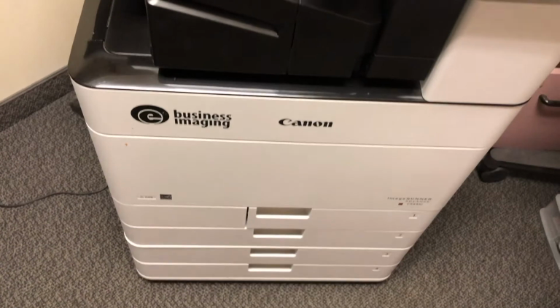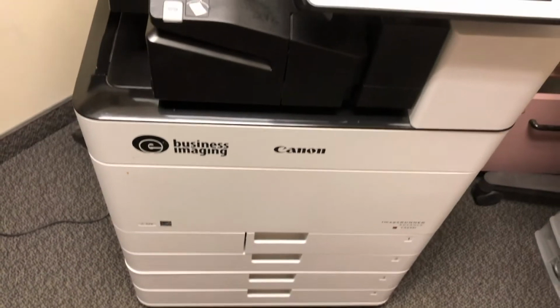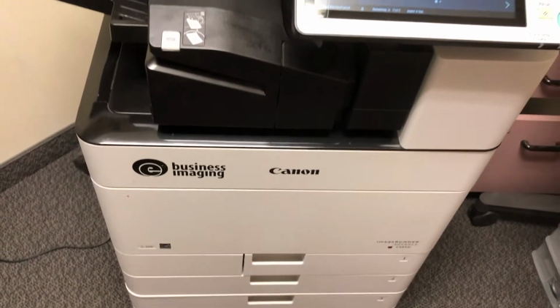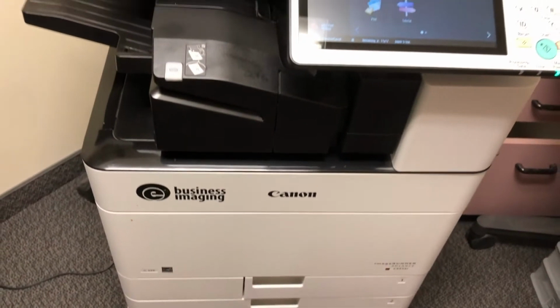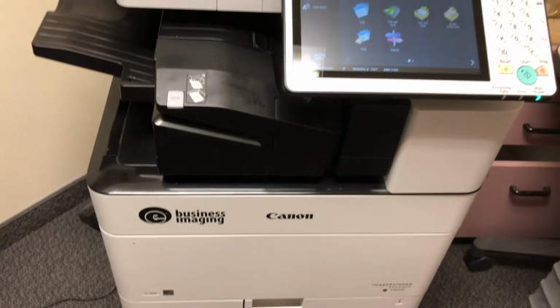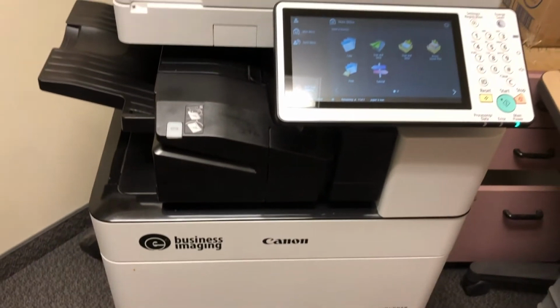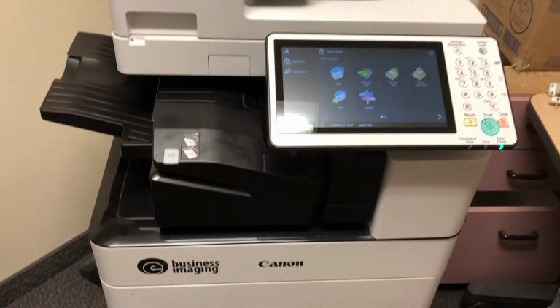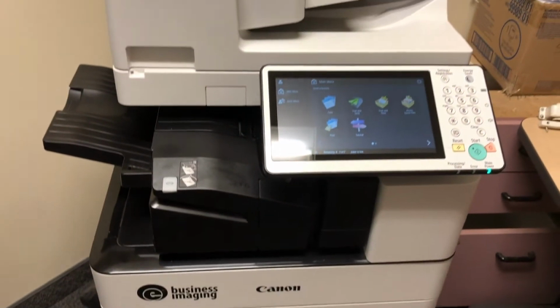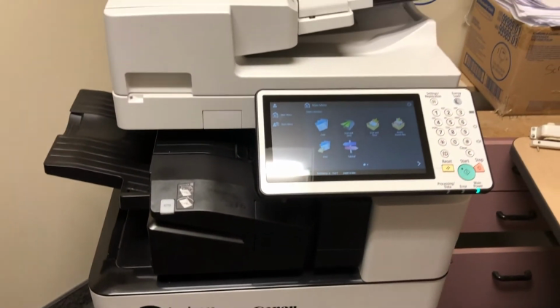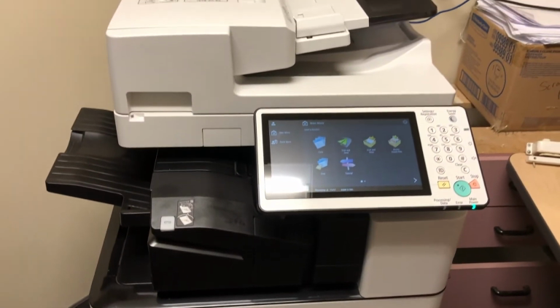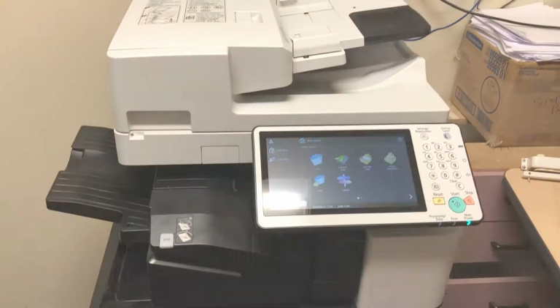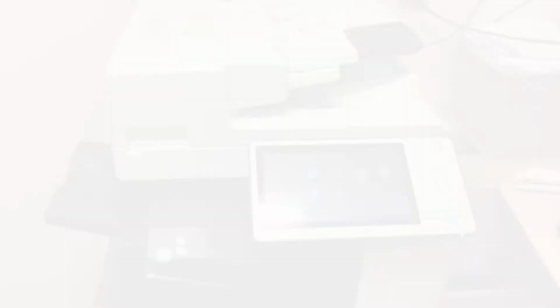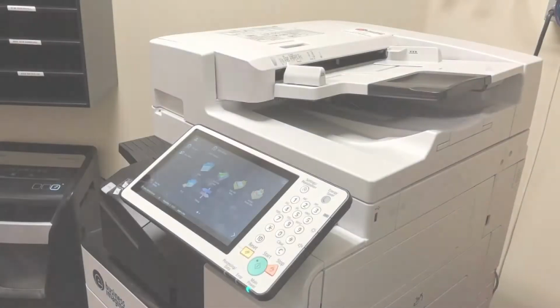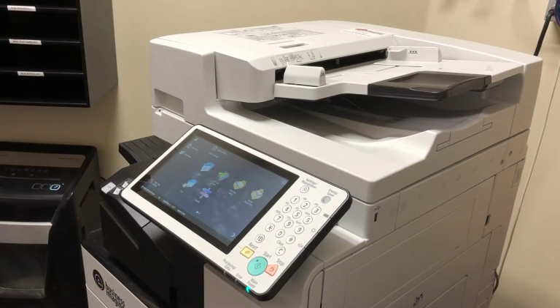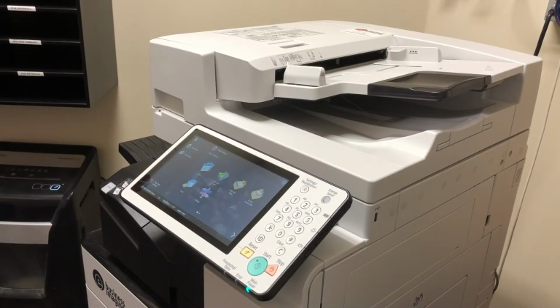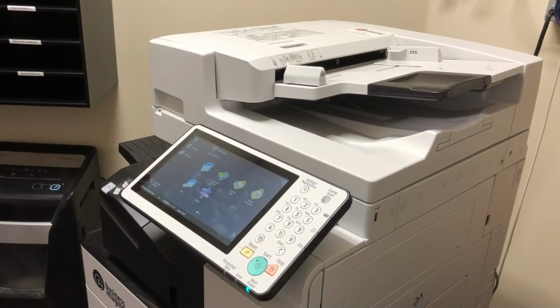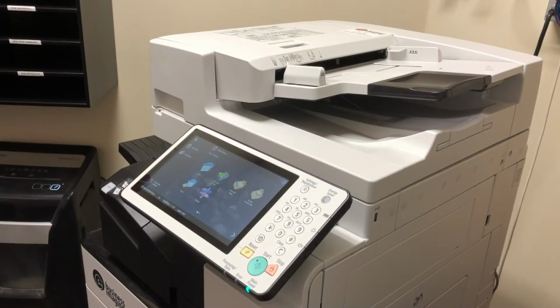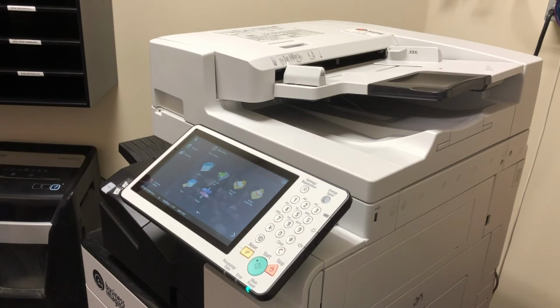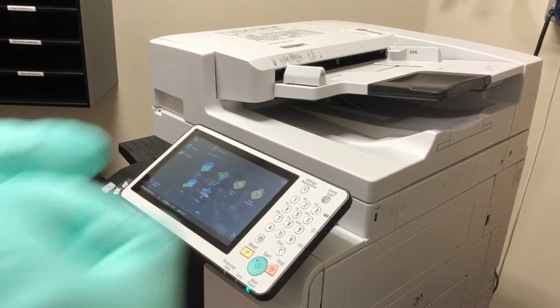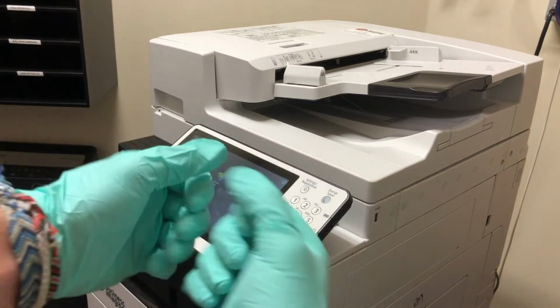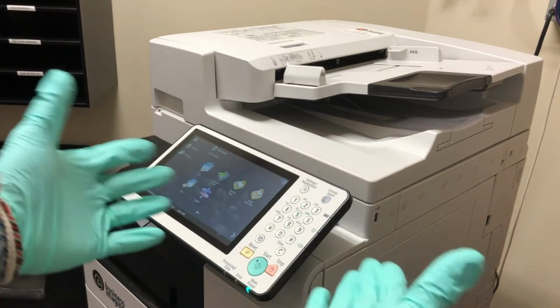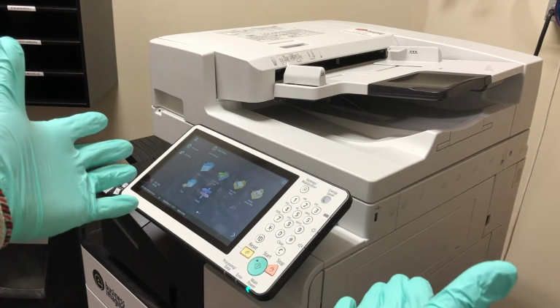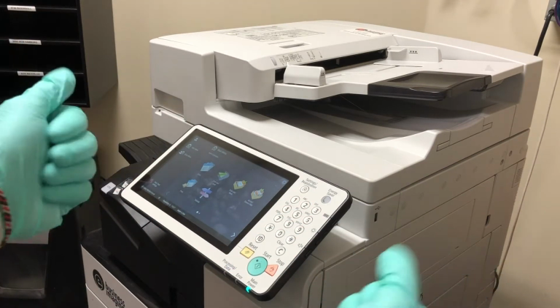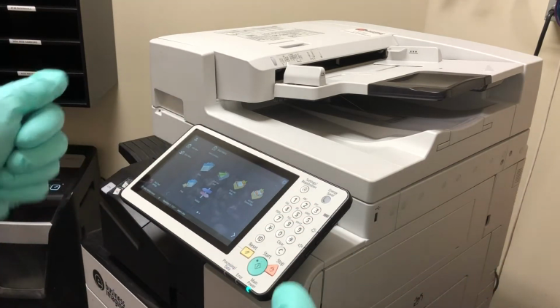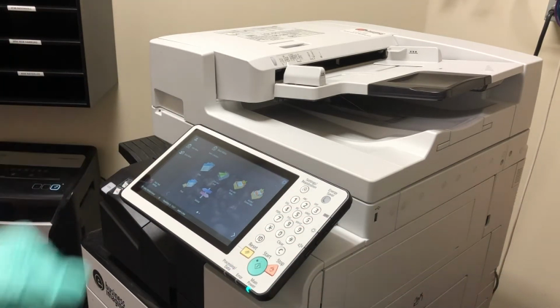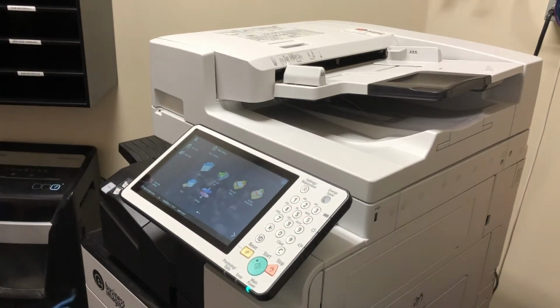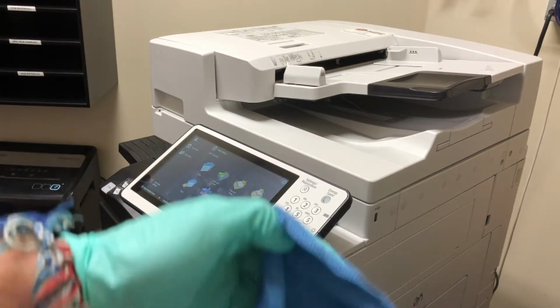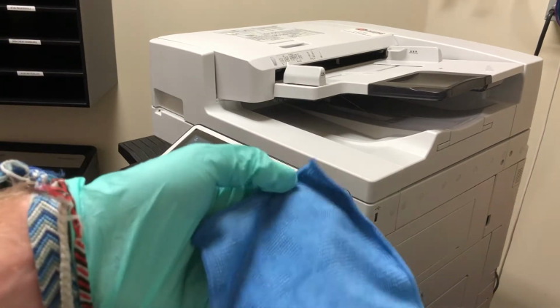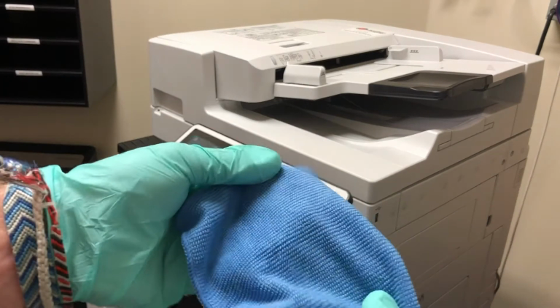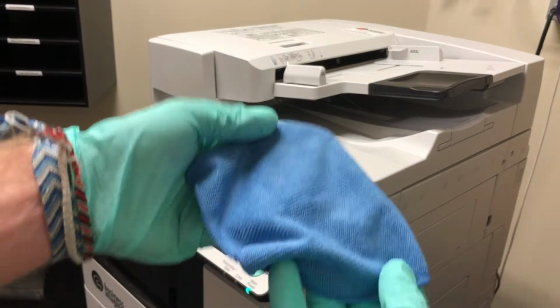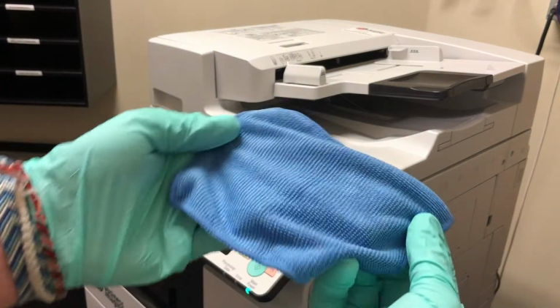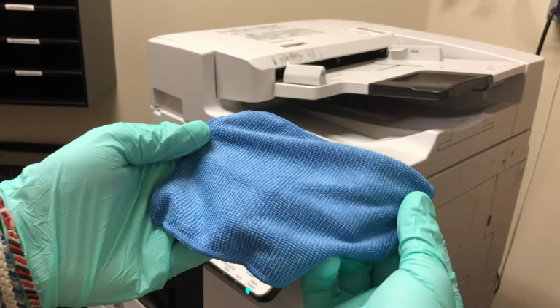Today we're going to be disinfecting our printer station here at the office. We're going to start on the top part of the printer because there are a lot of different touch points, including the touchpad and different adjusting sliders.